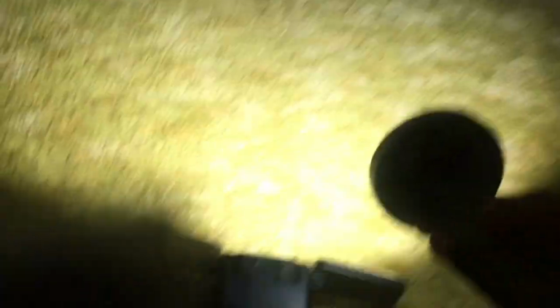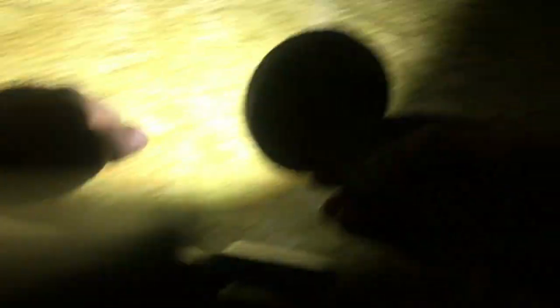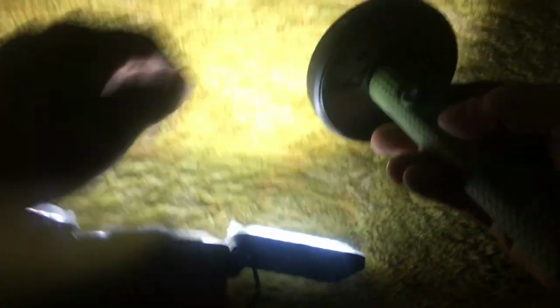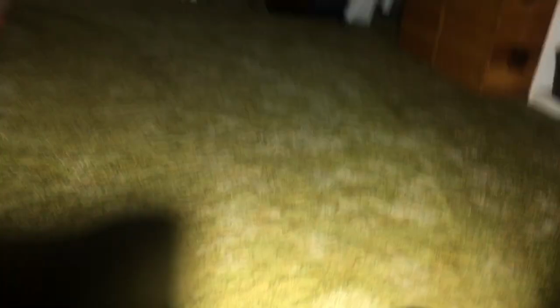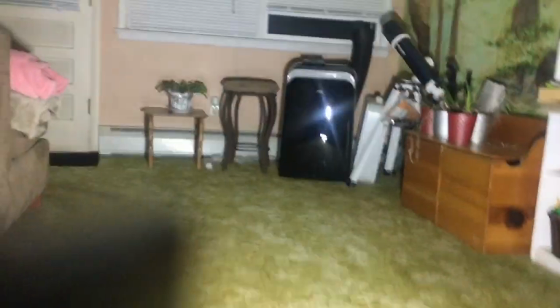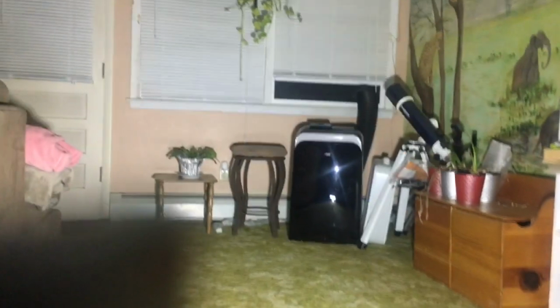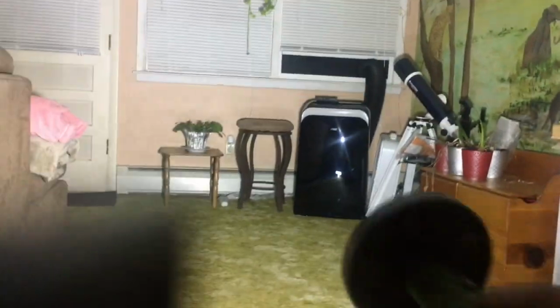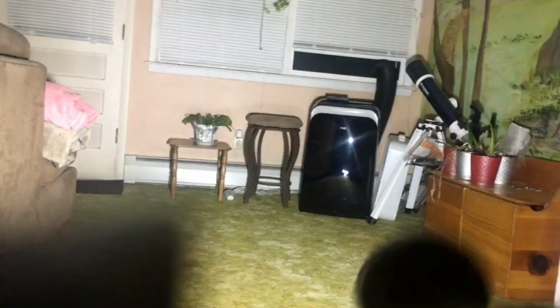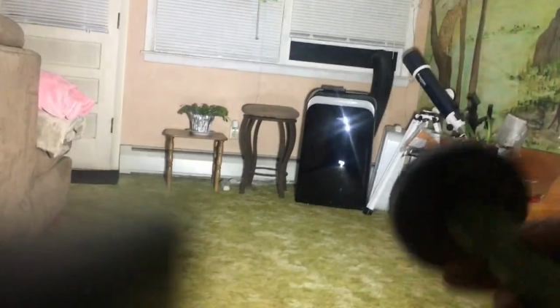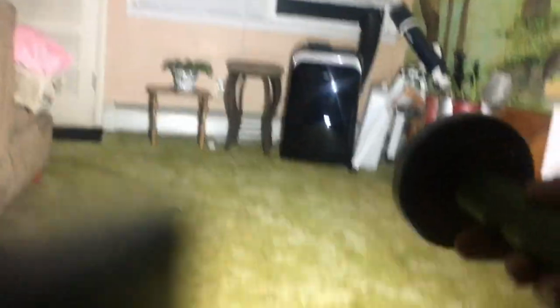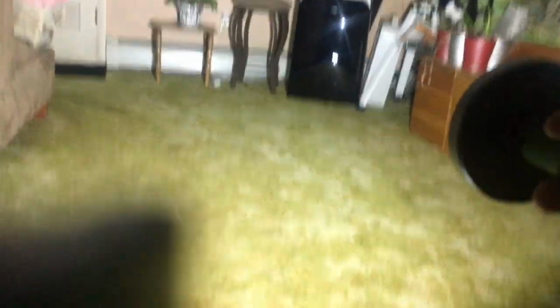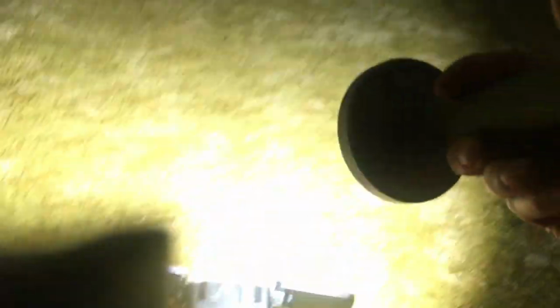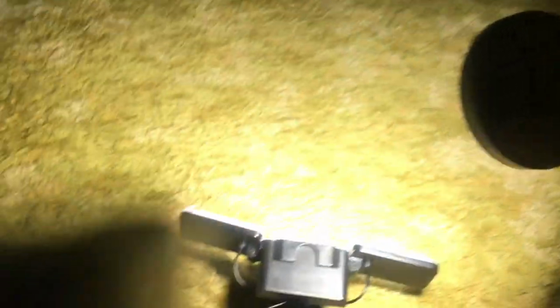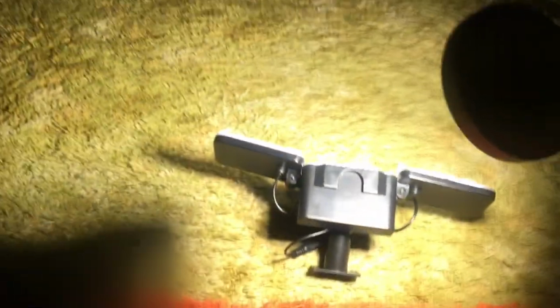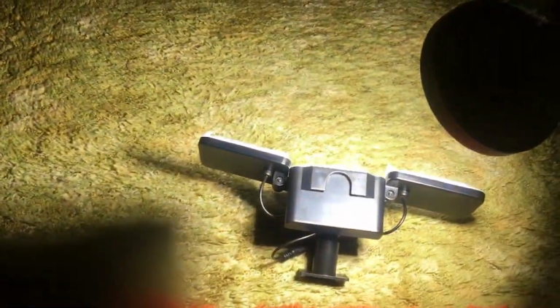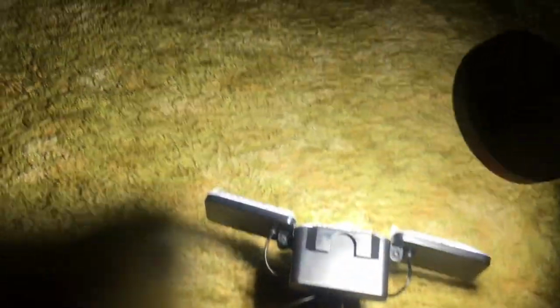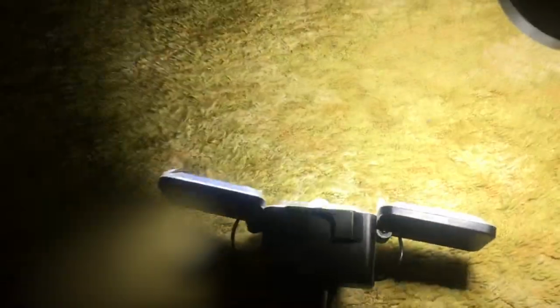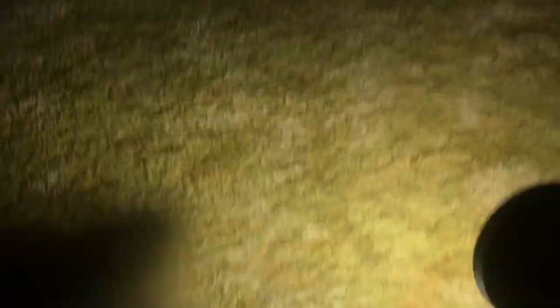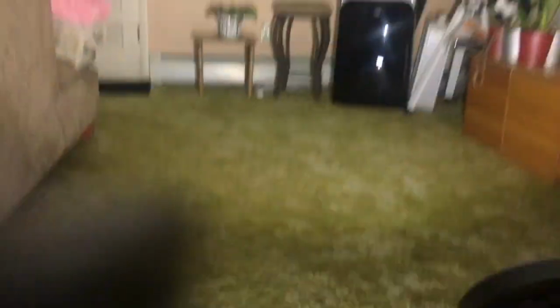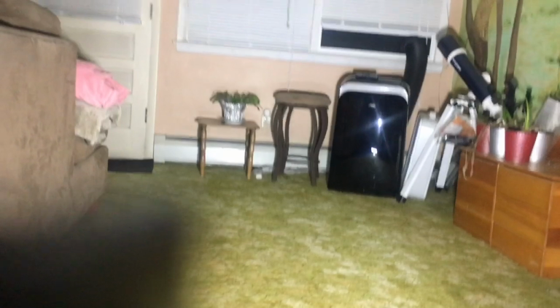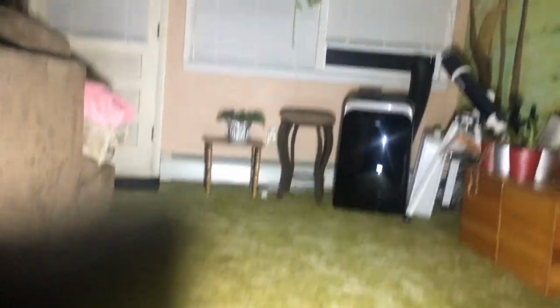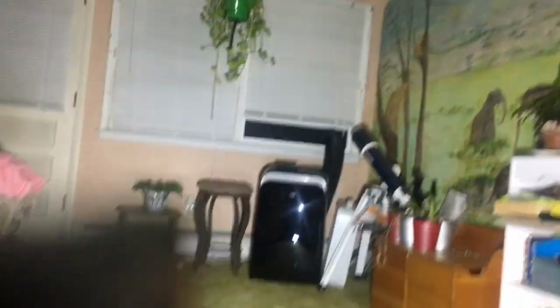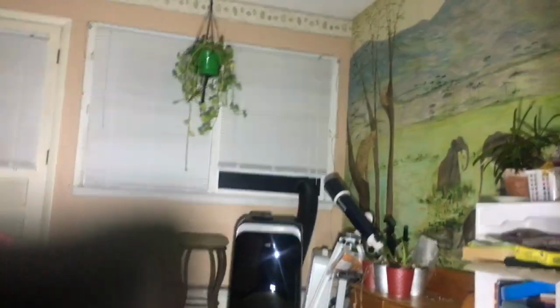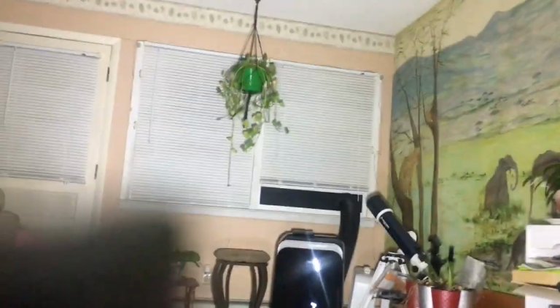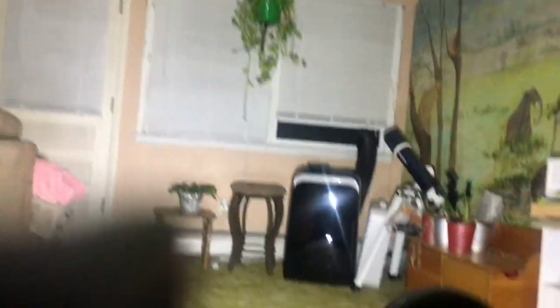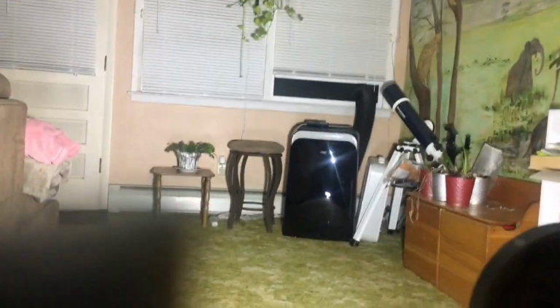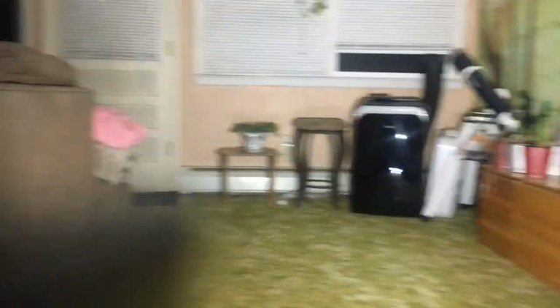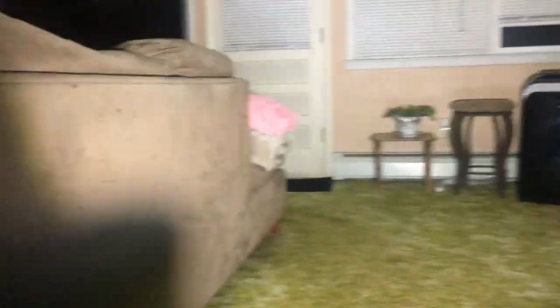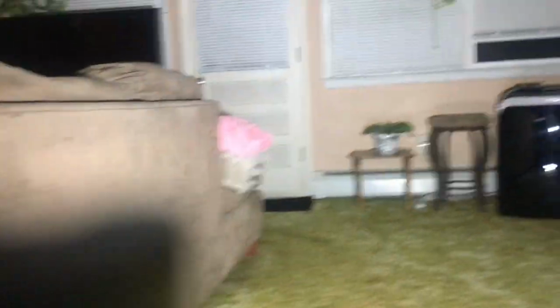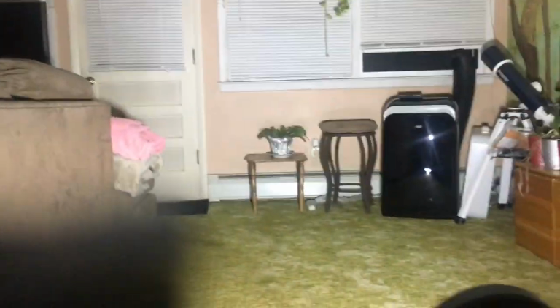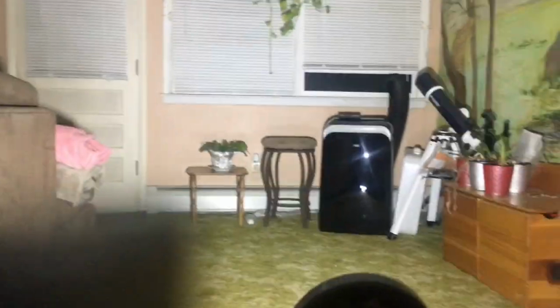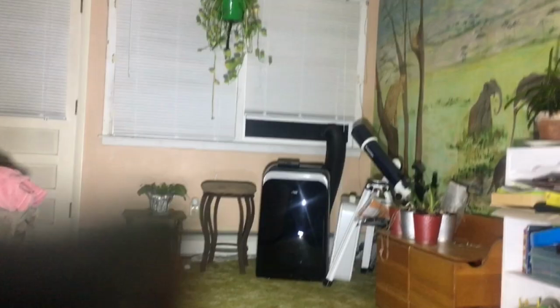Let's turn this back on - this is 1200 lumens in this room. What in the hell is this spotlight doing? That's what 1200 lumens looks like - I'm lighting up the whole room.